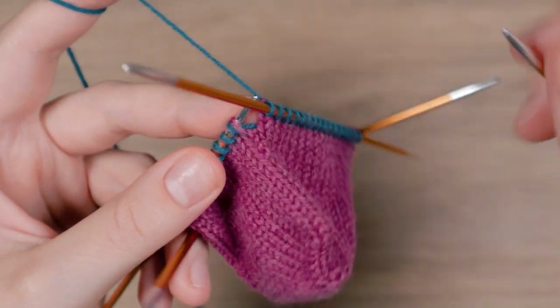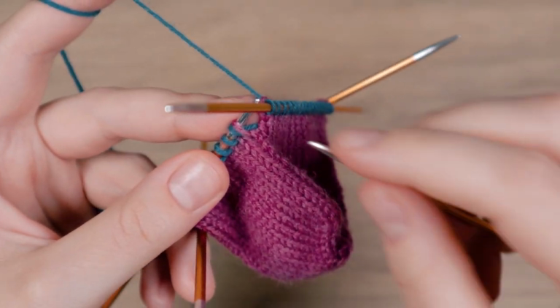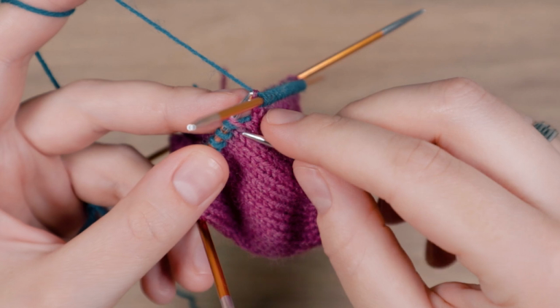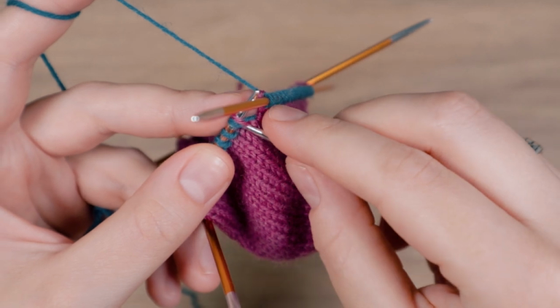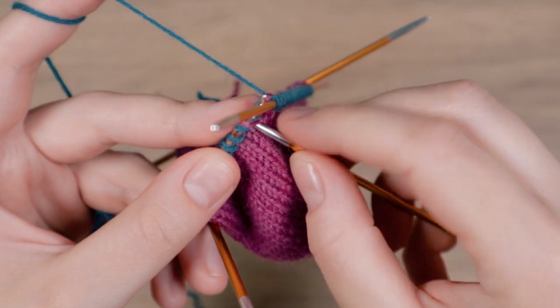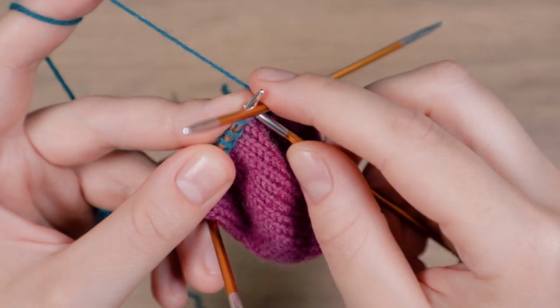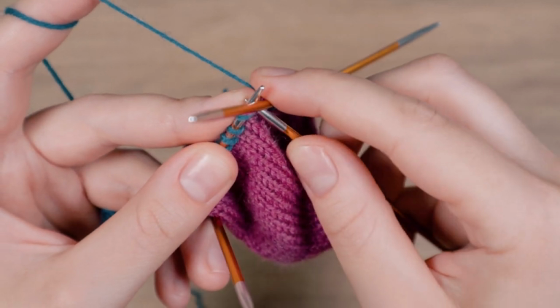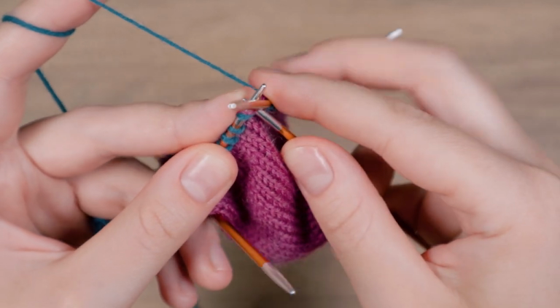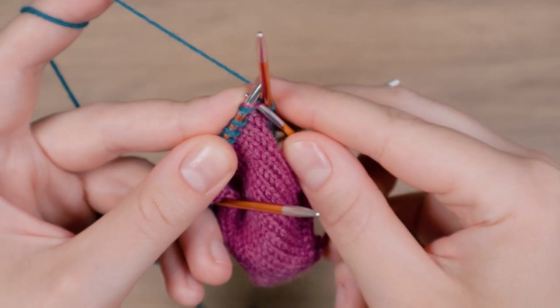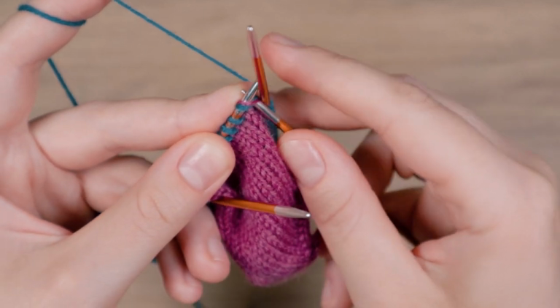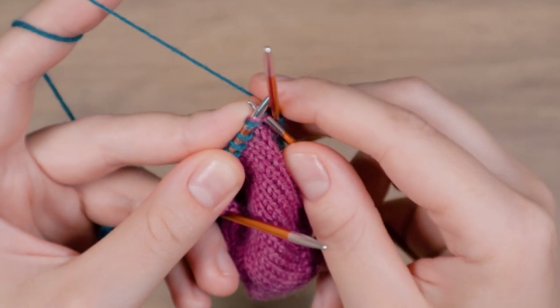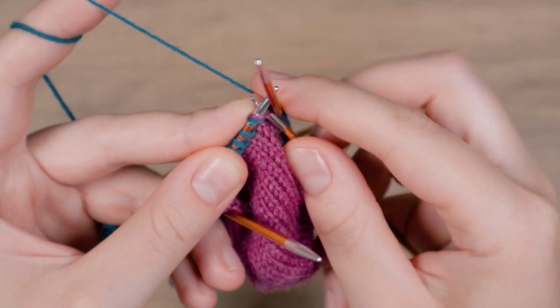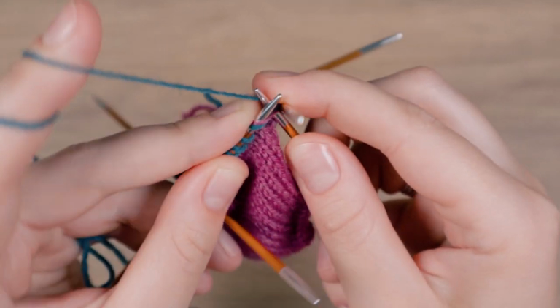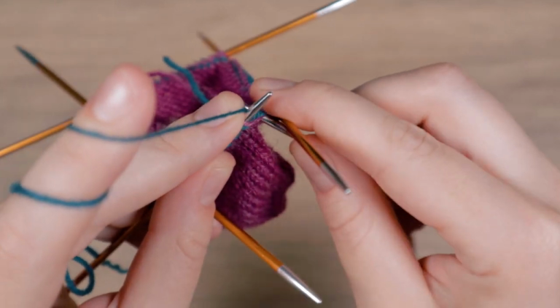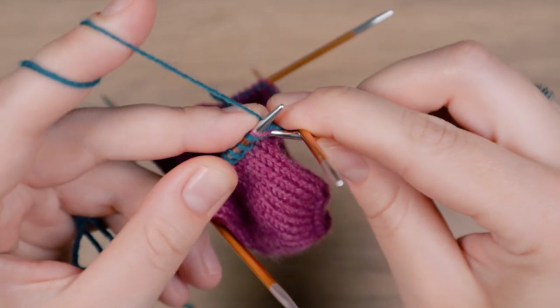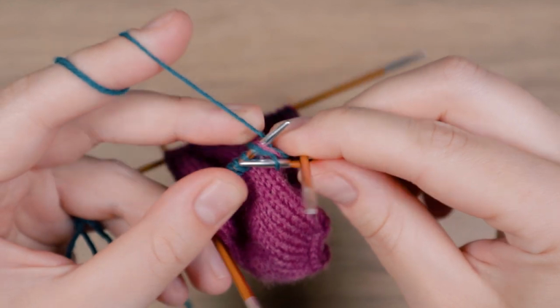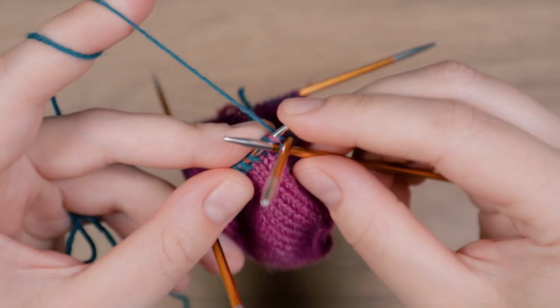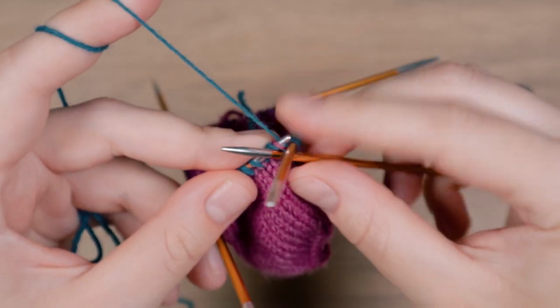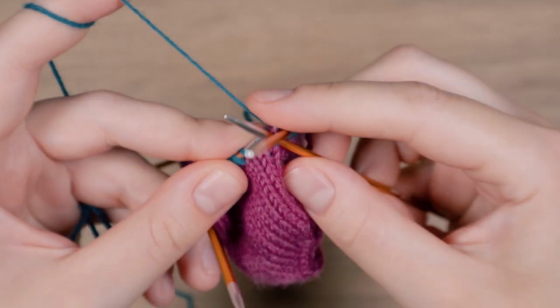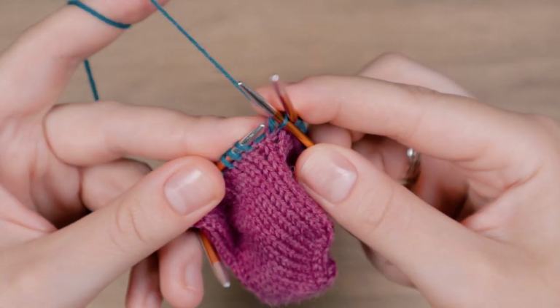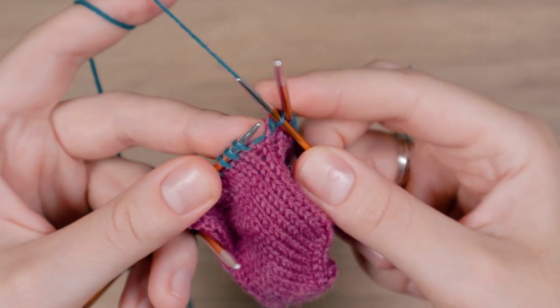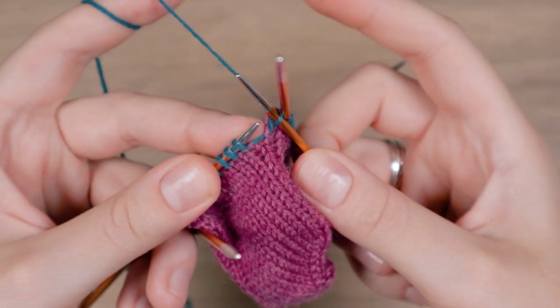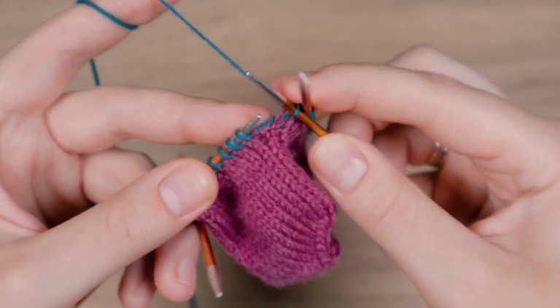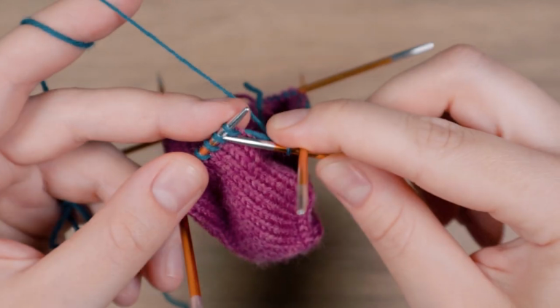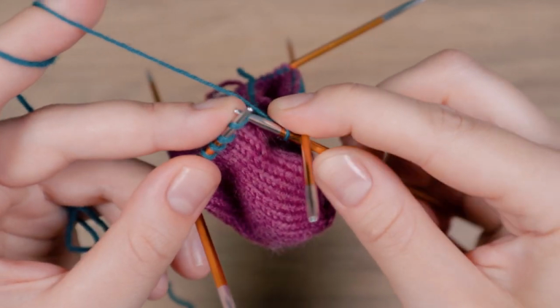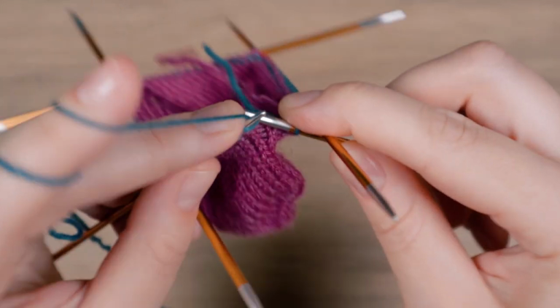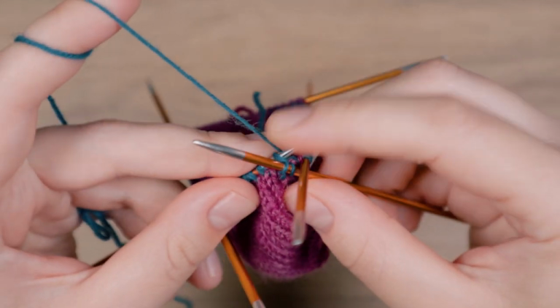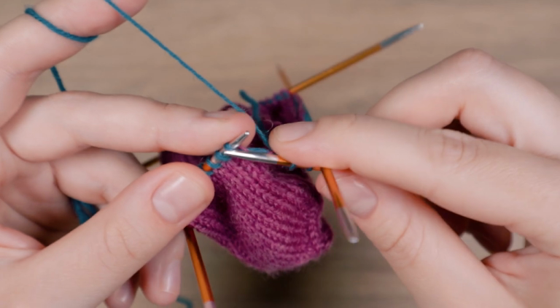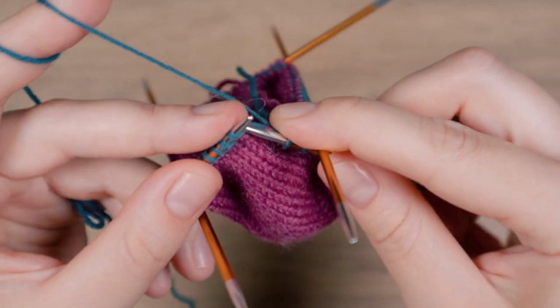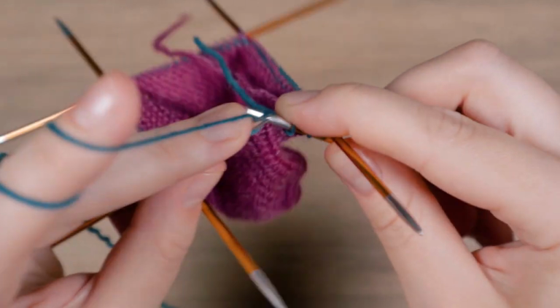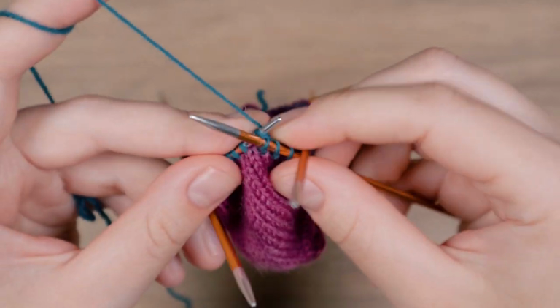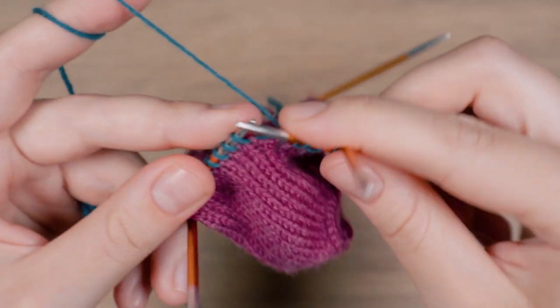Now knit the first stitch and the right leg of the previous round together. That evens out the height difference between the two rounds.